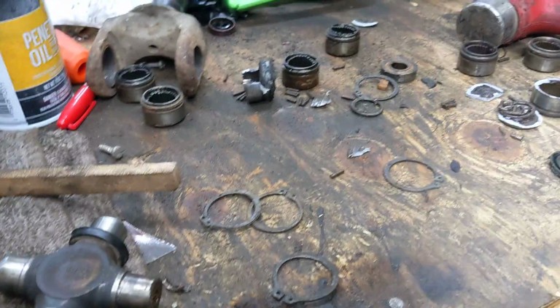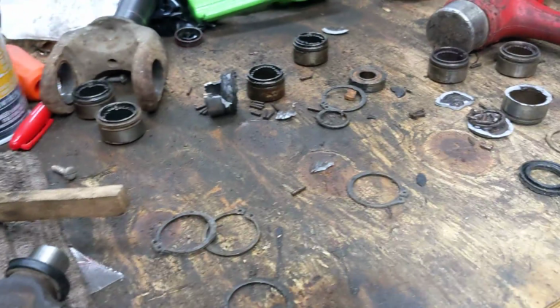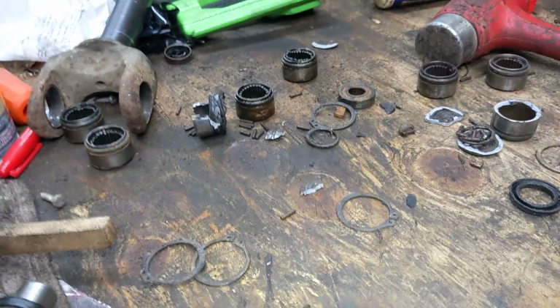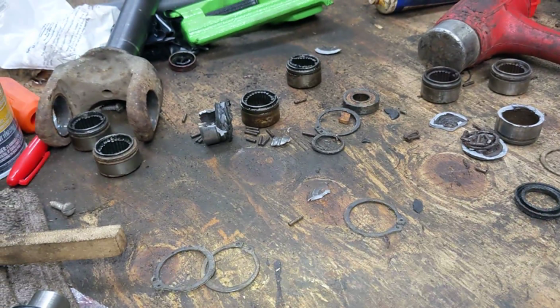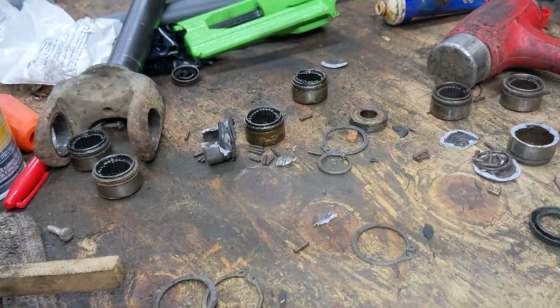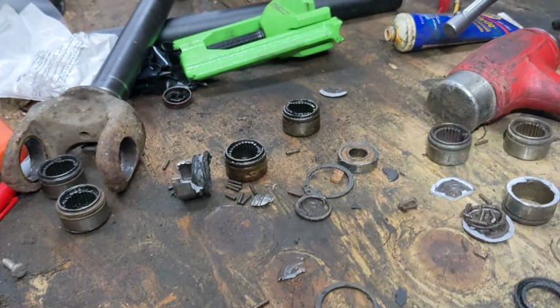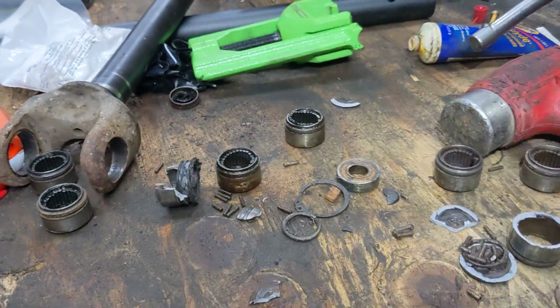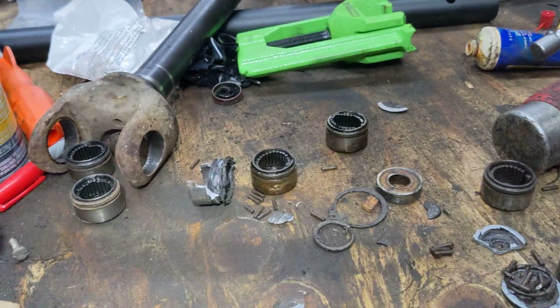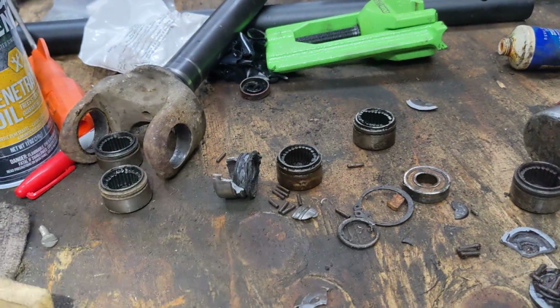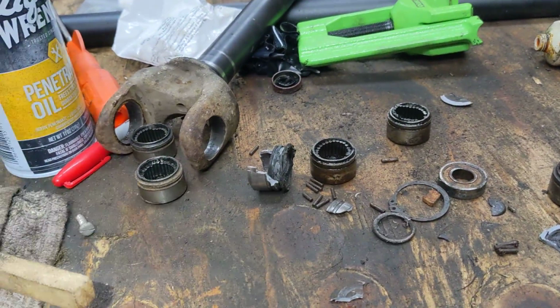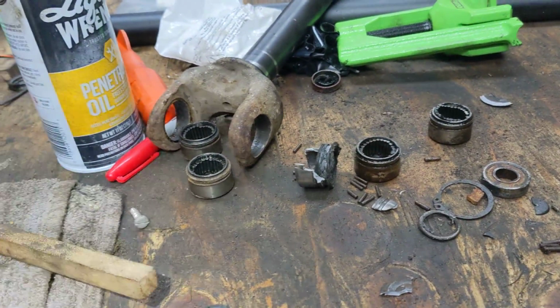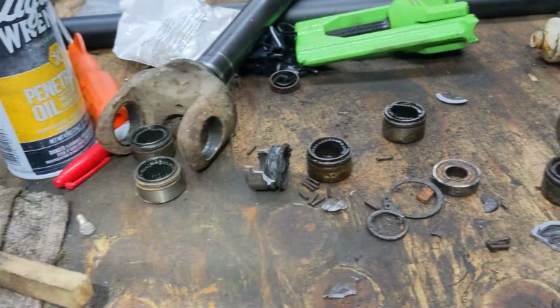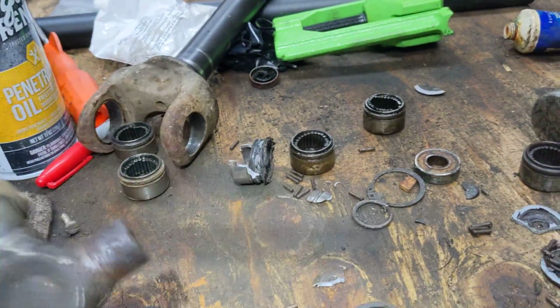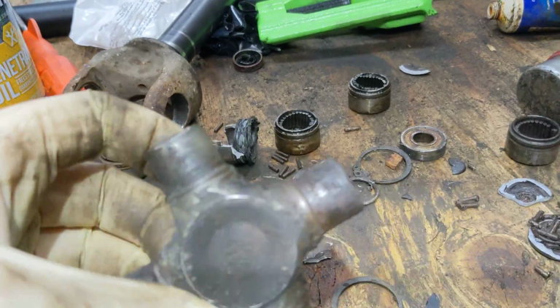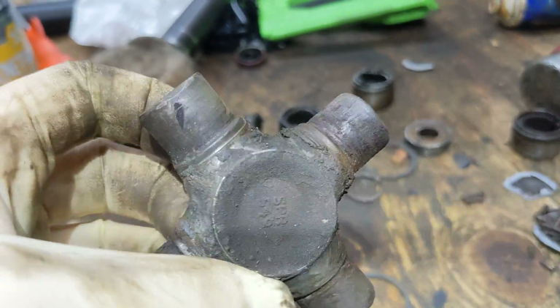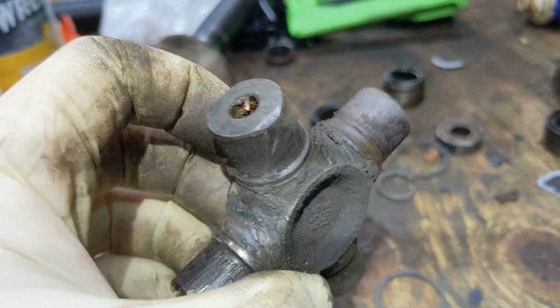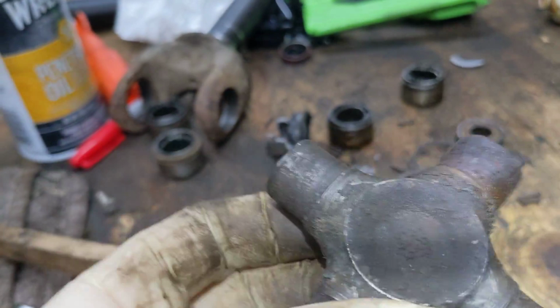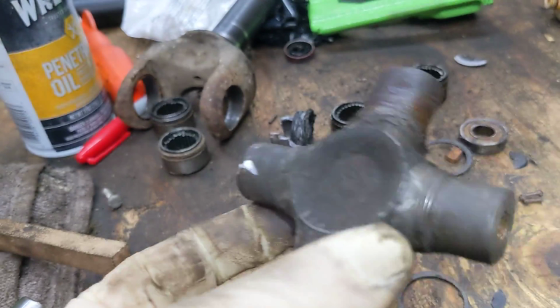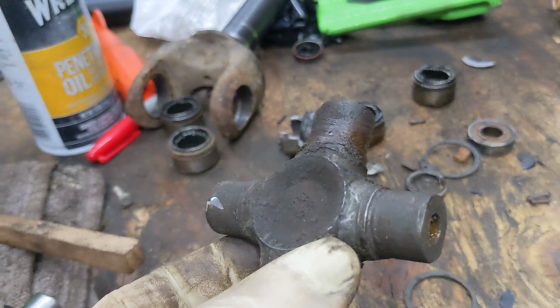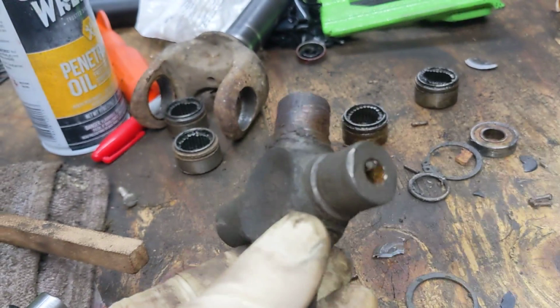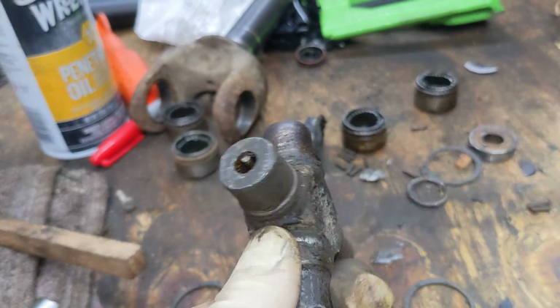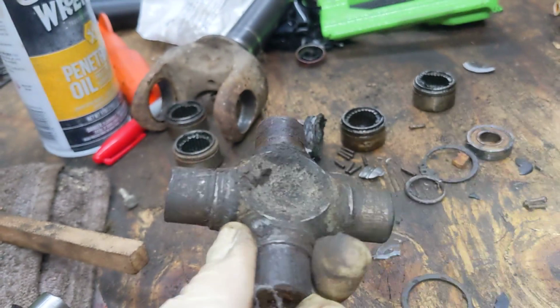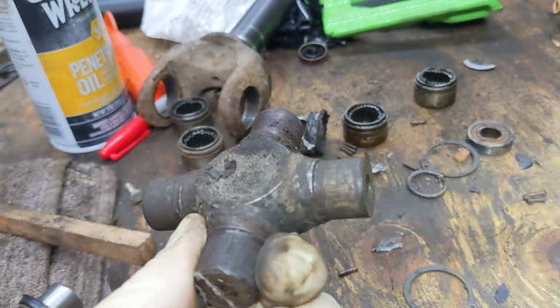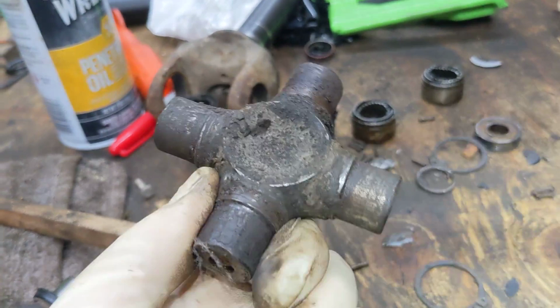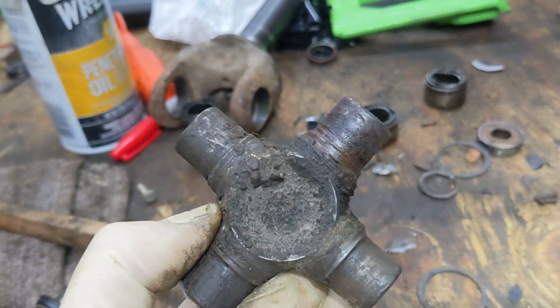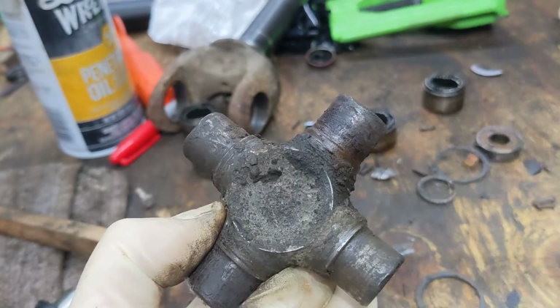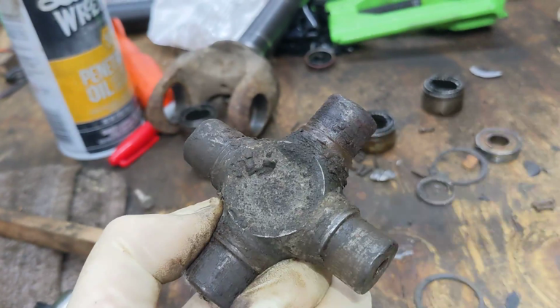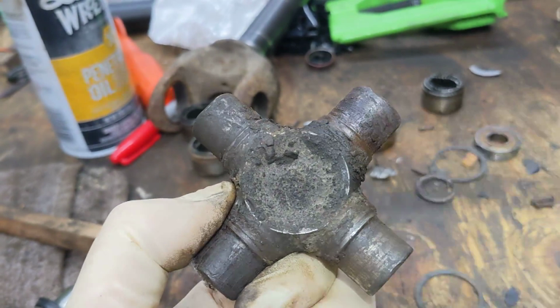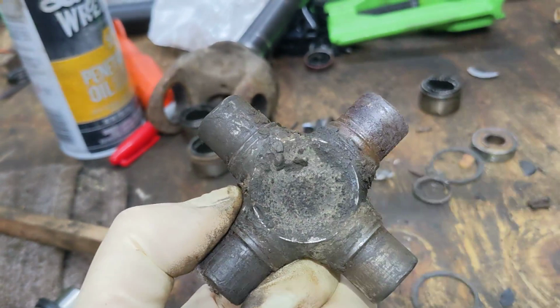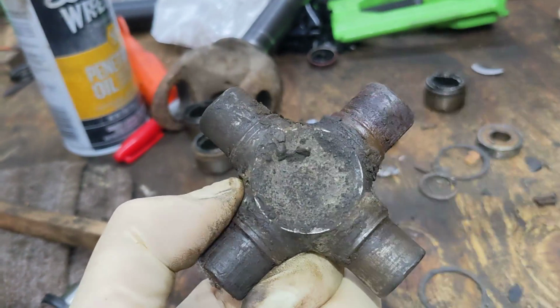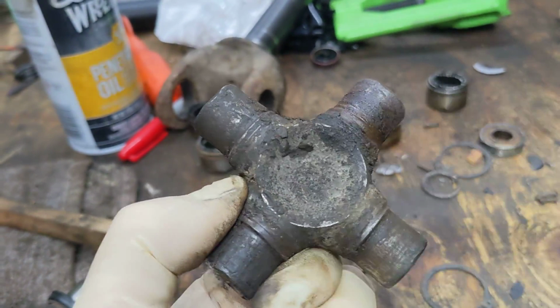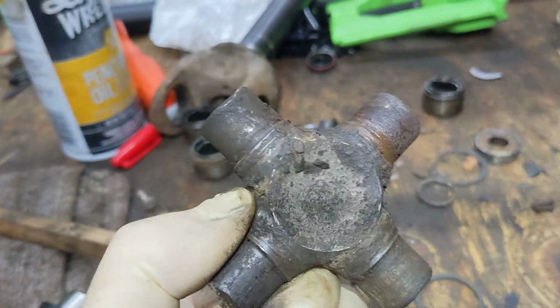Doing some U-joints and ball joints and wheel bearings for a guy here, and I had a heck of a time getting these out of there. They were just seized and broken and all sorts.